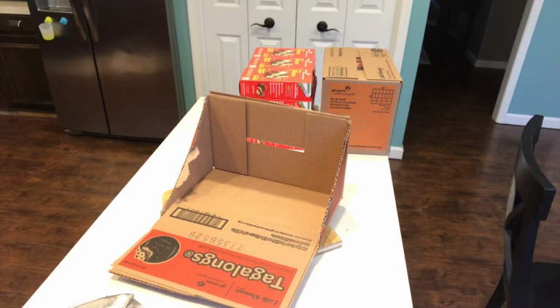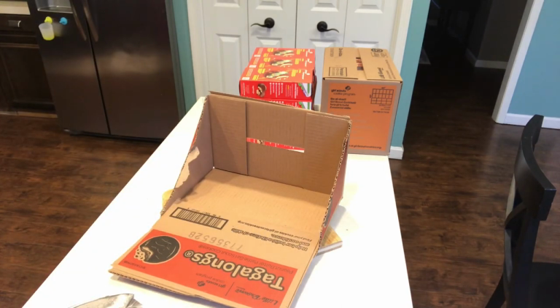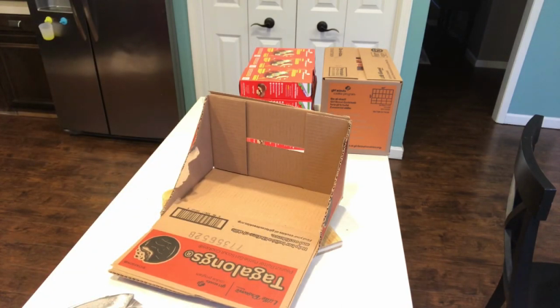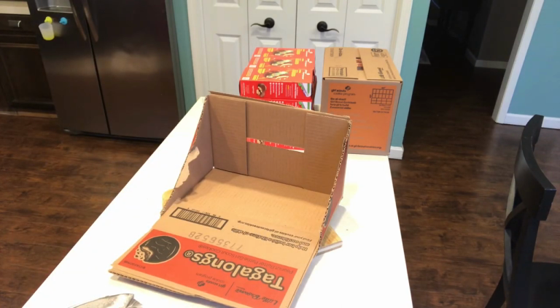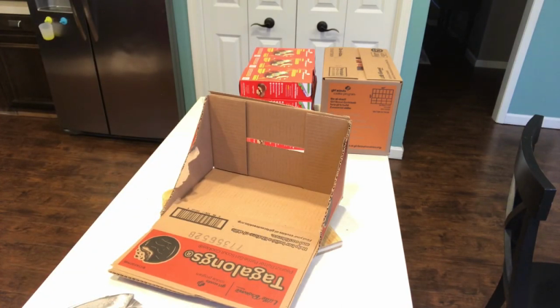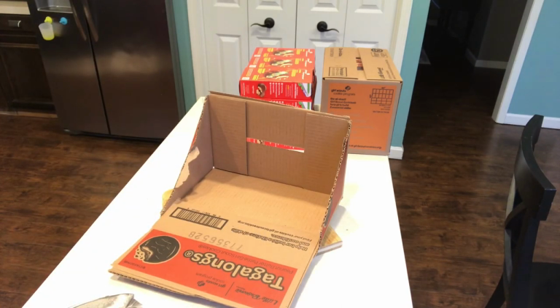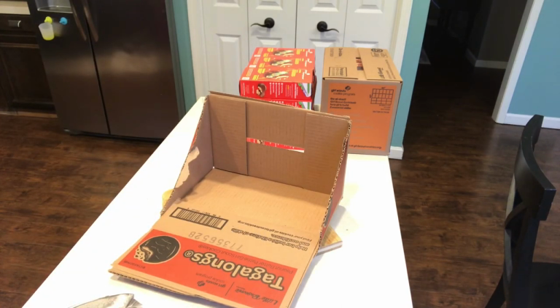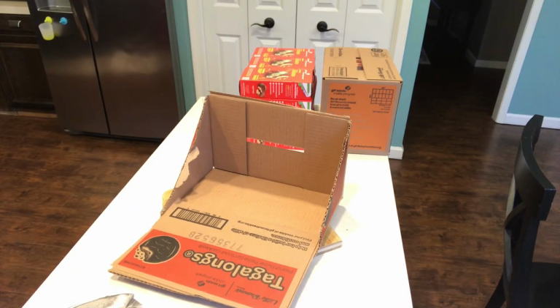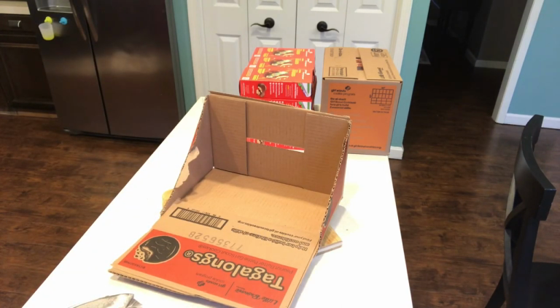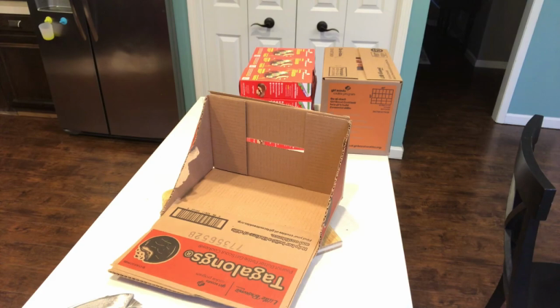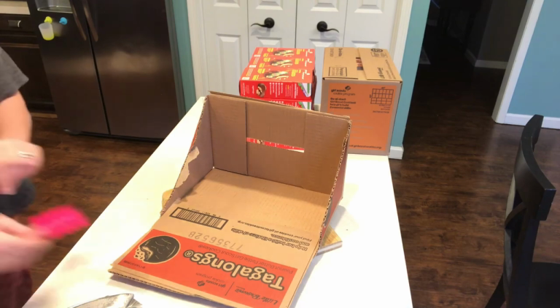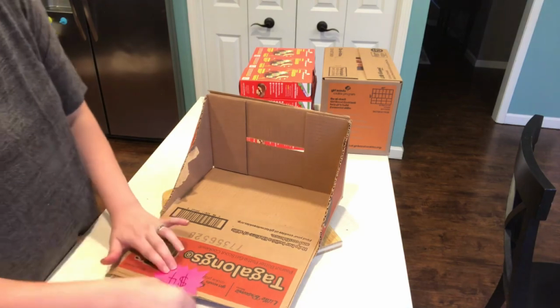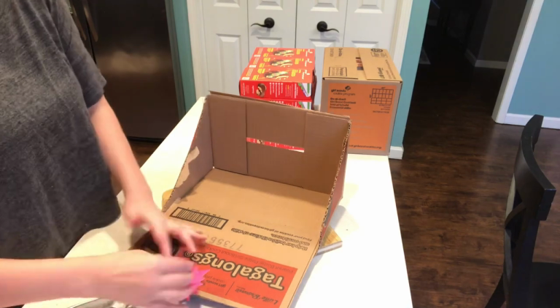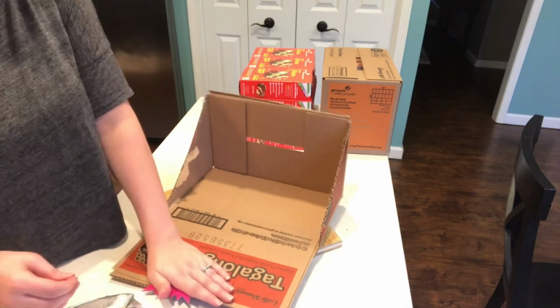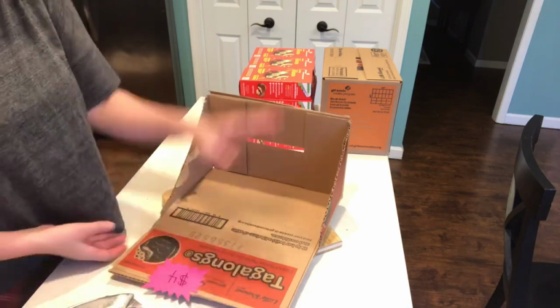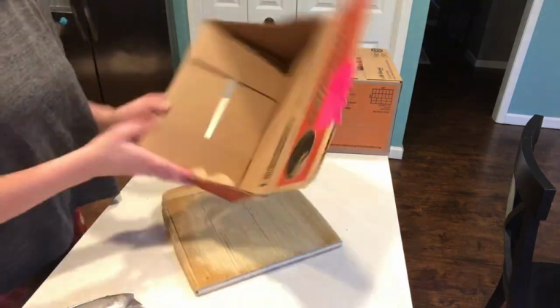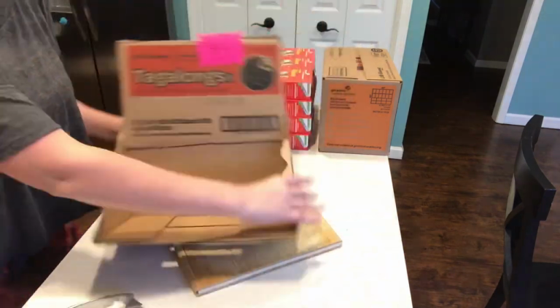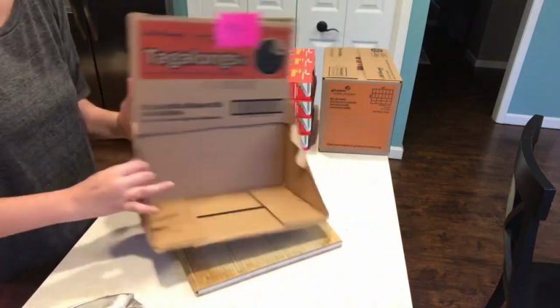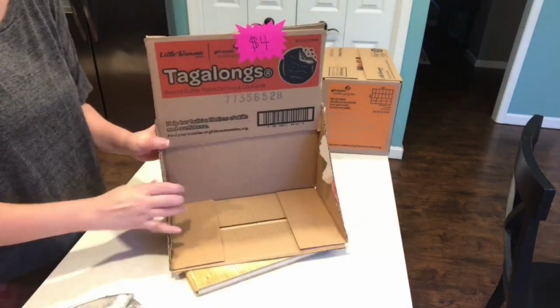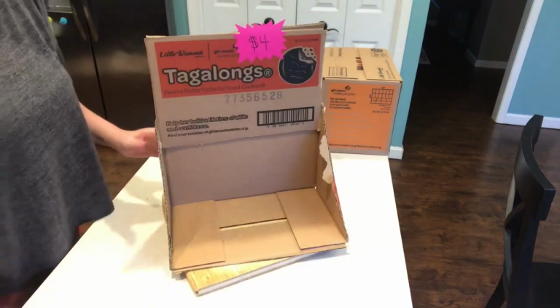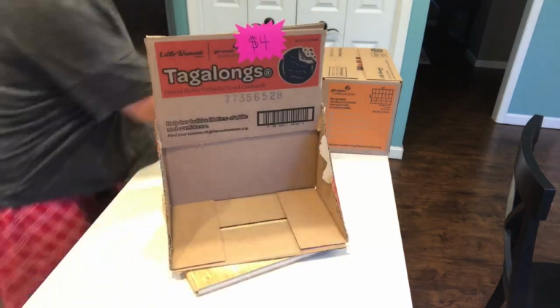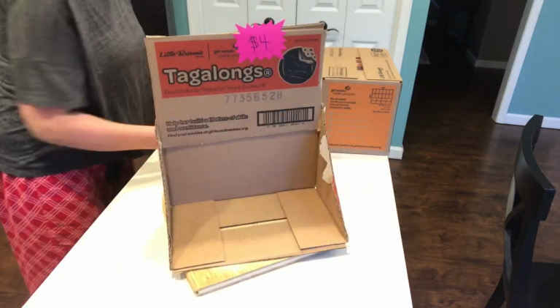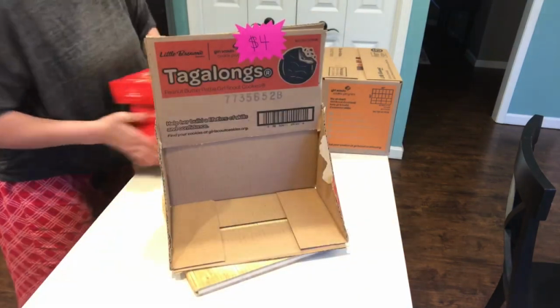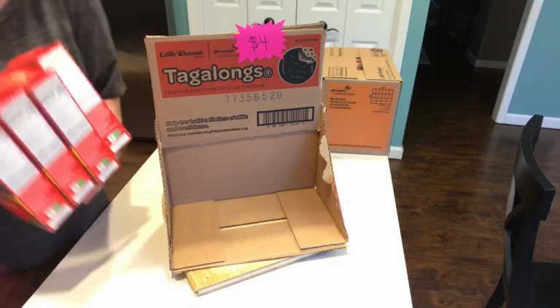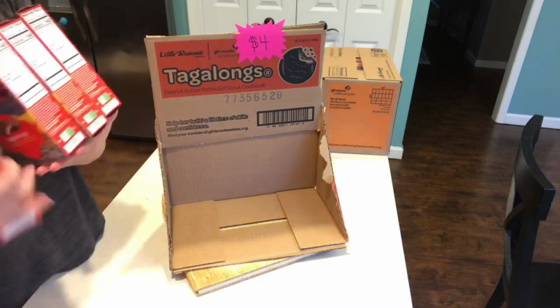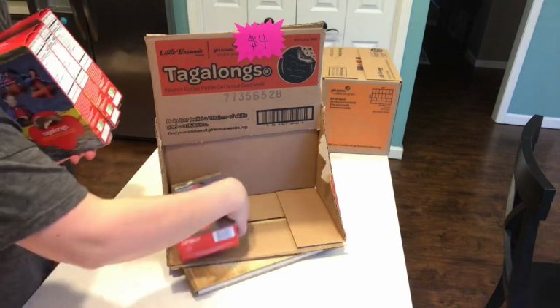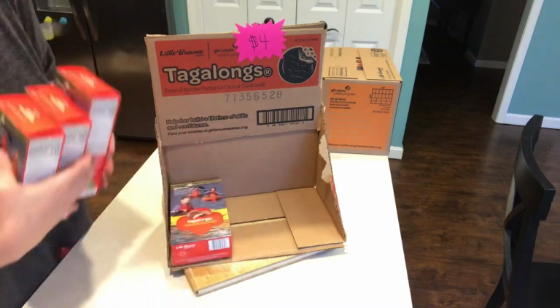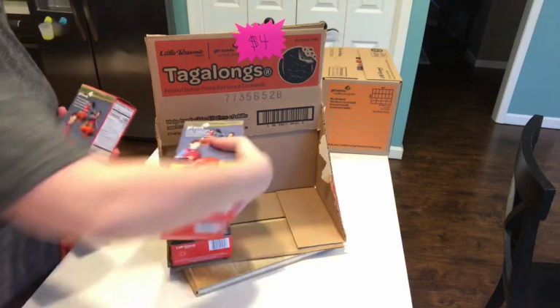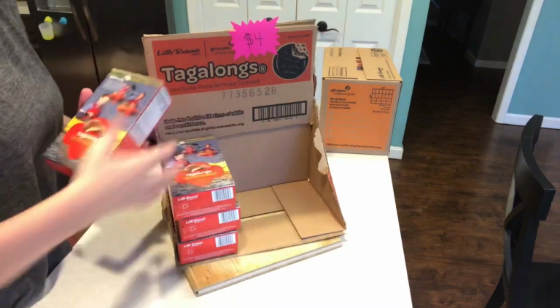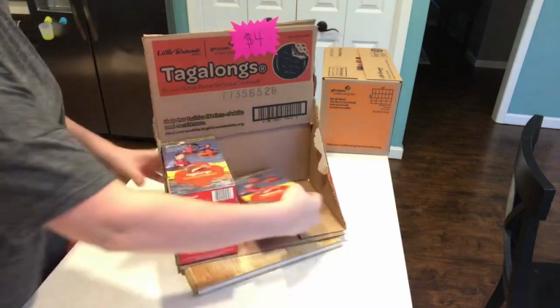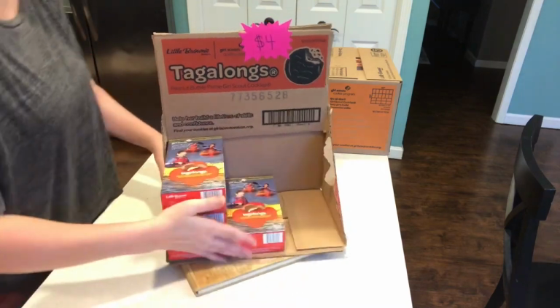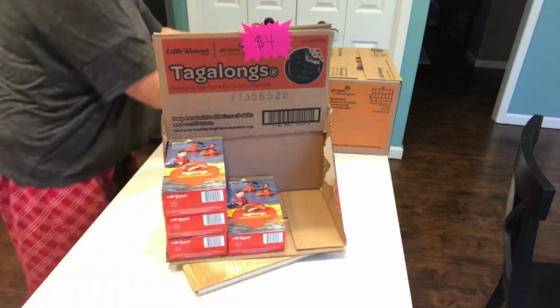Then I add these little price tags onto the top of my box — I got these at the dollar store. And let's add those cookies!